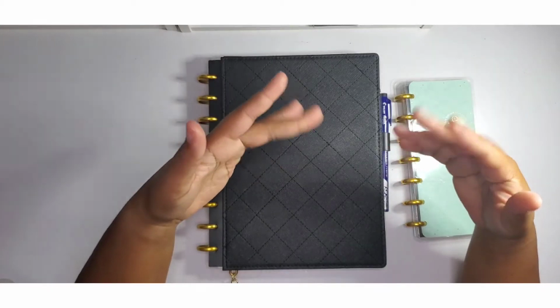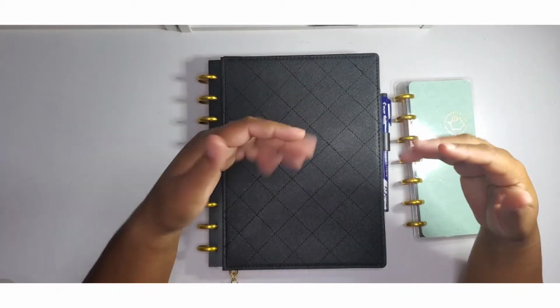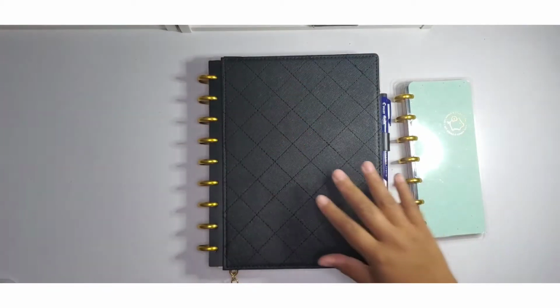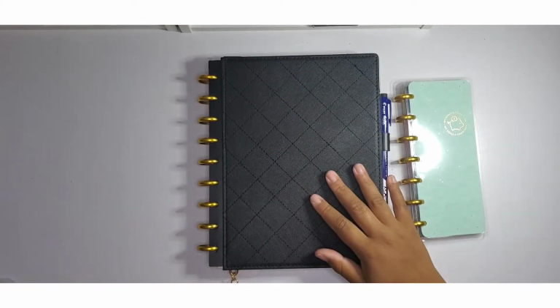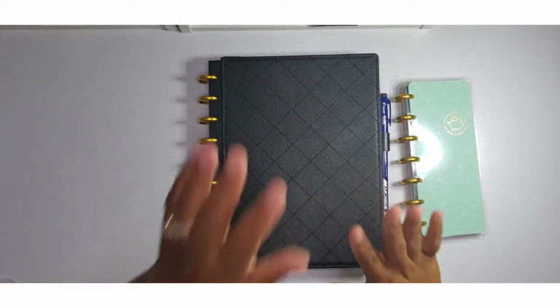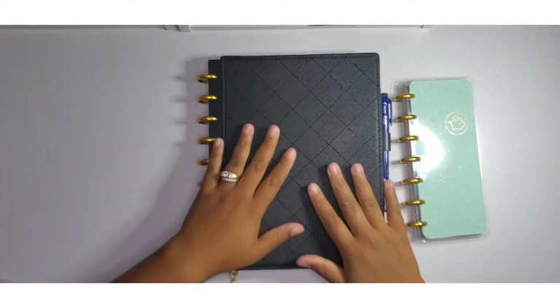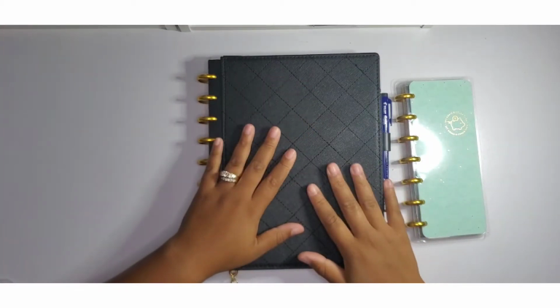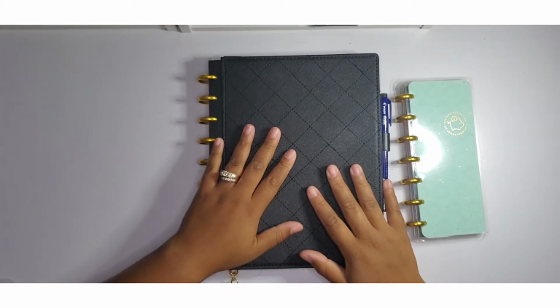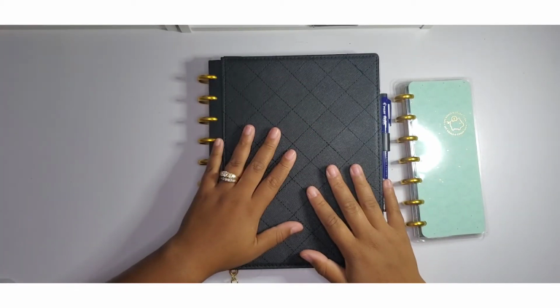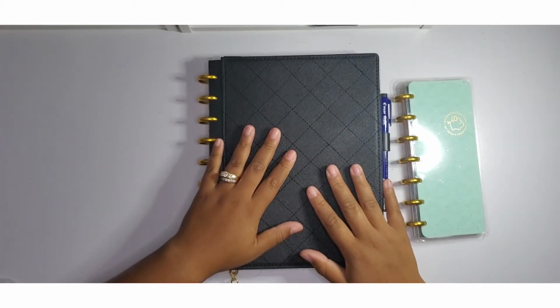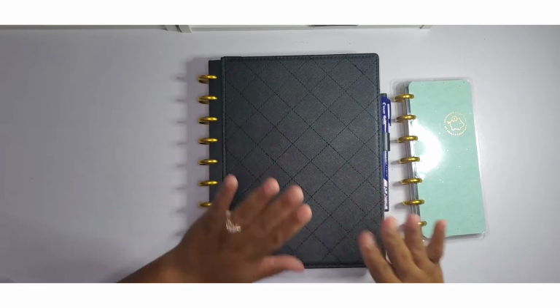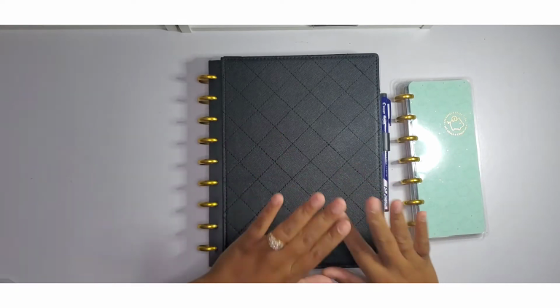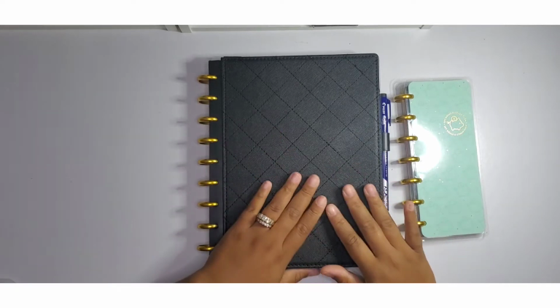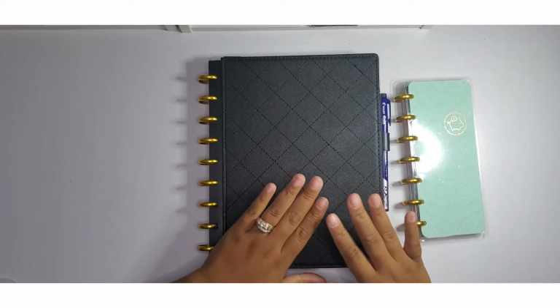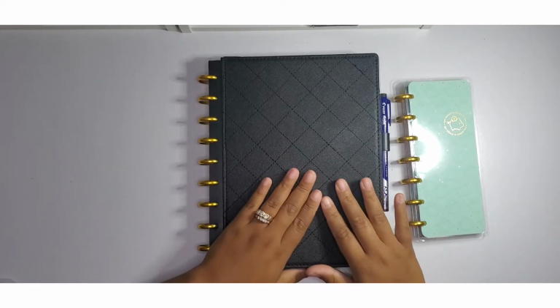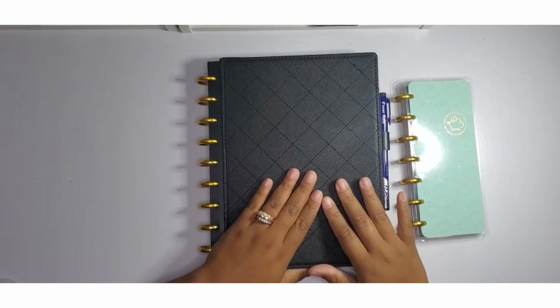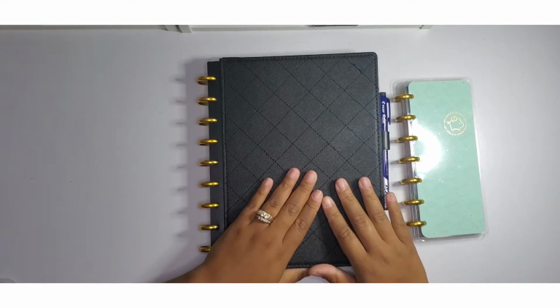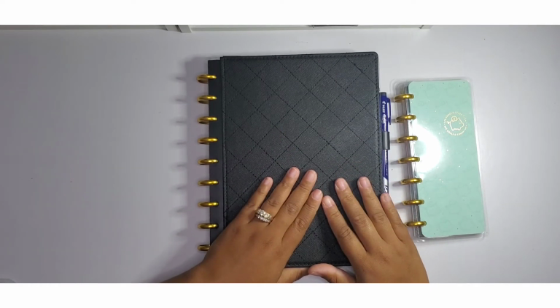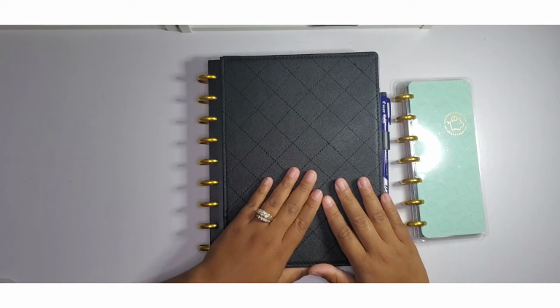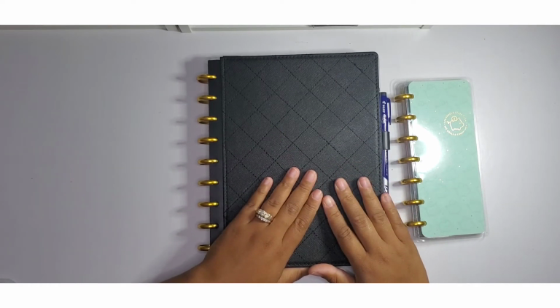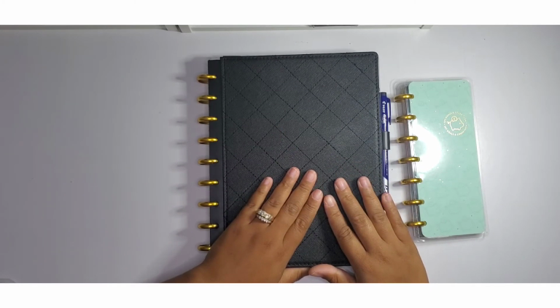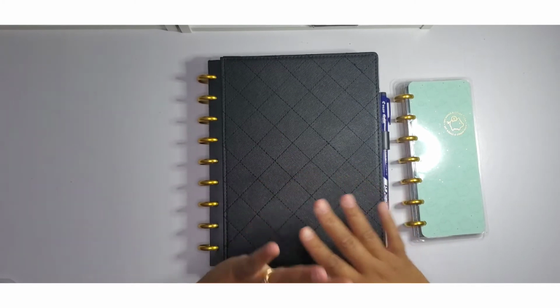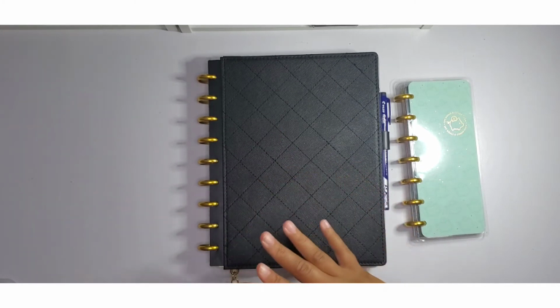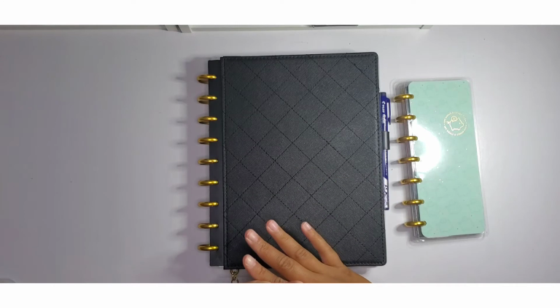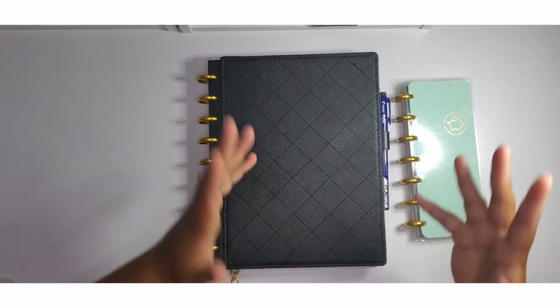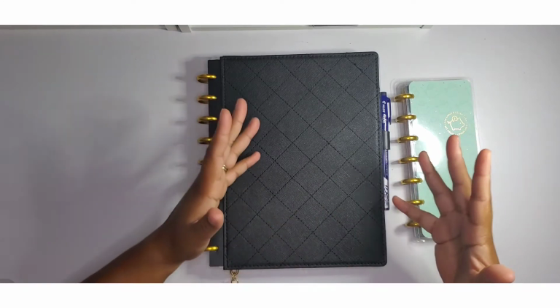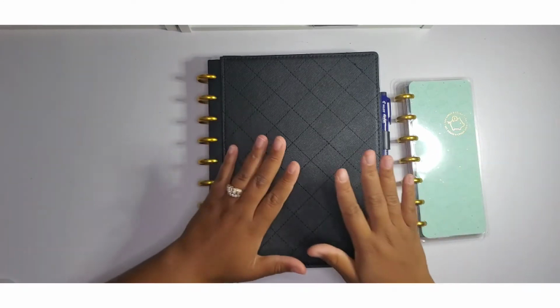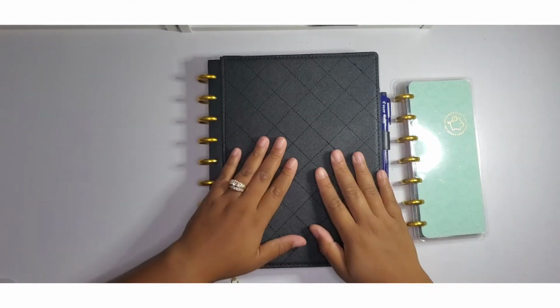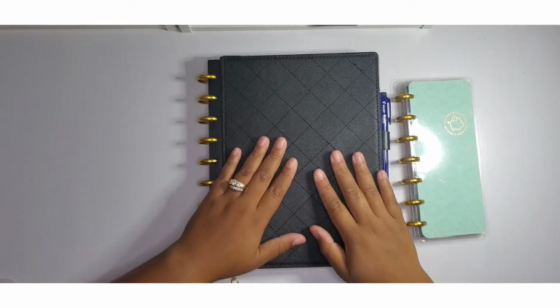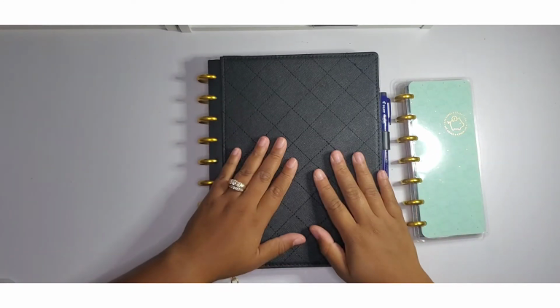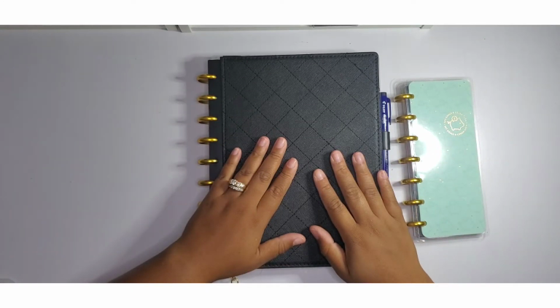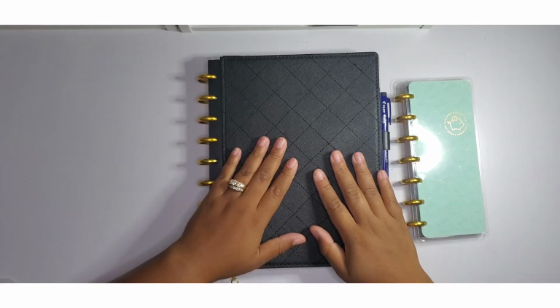Hello guys, welcome to my channel. If you're new here, I am Stephanie. Today I'm here with a video — a bit of what I would call pay my bills with me — and I do that once a month.